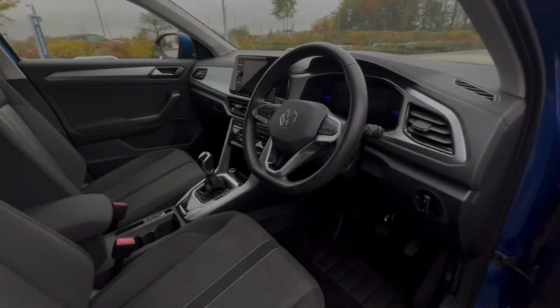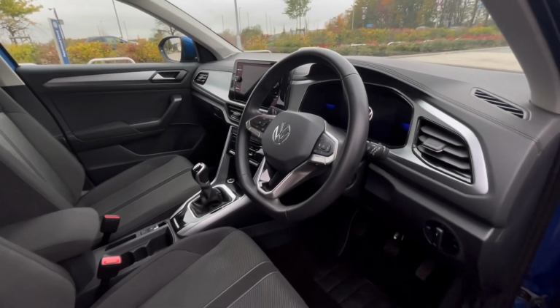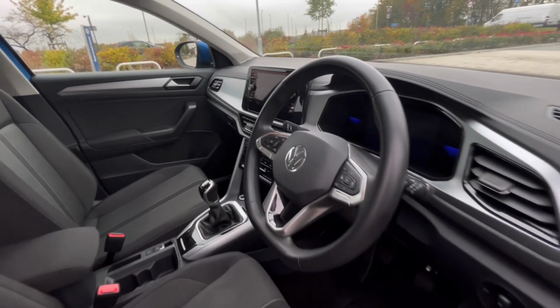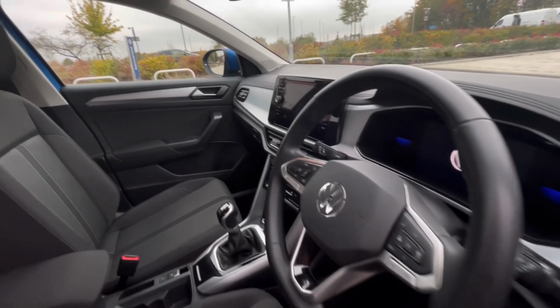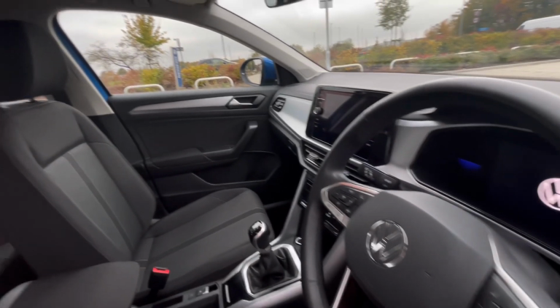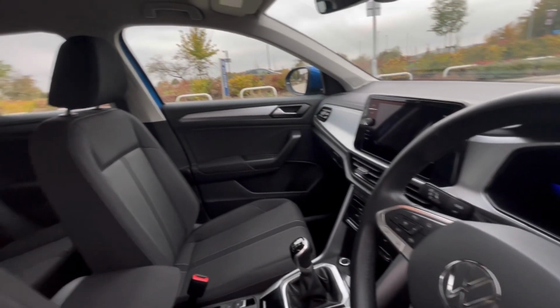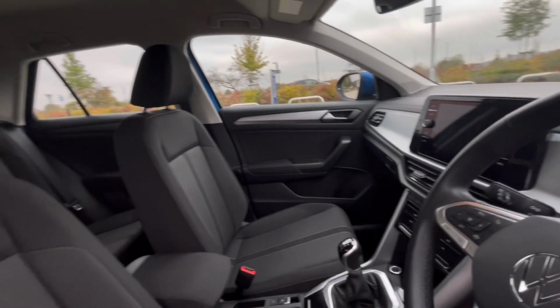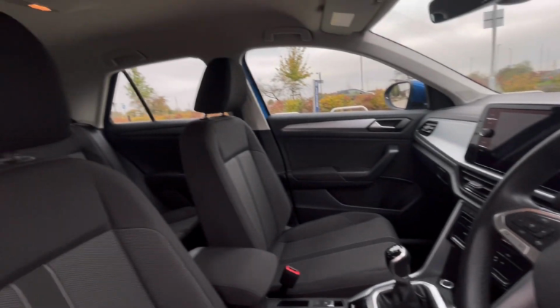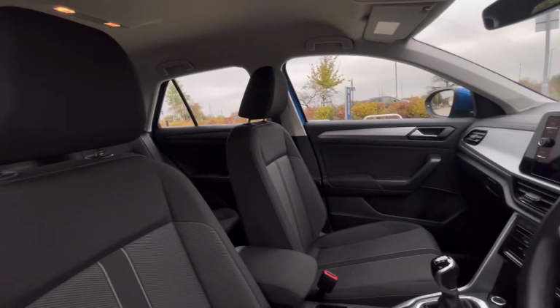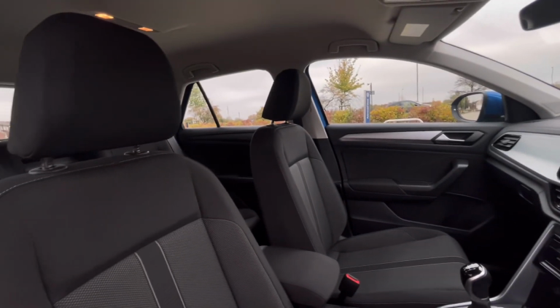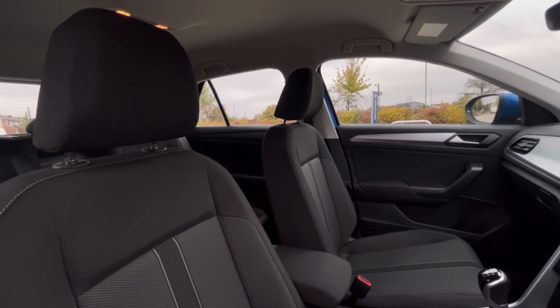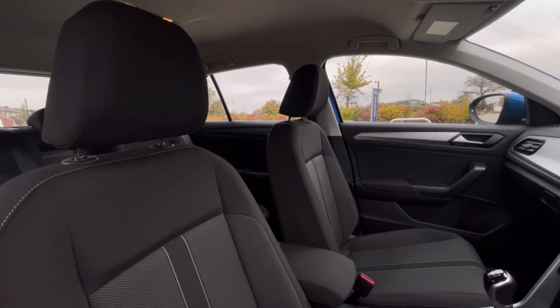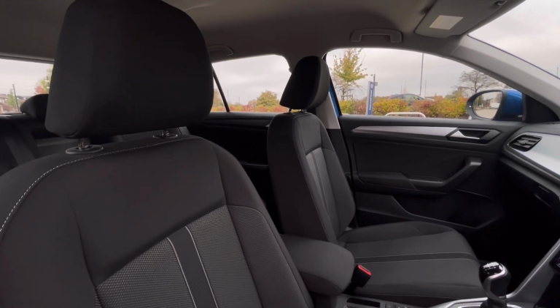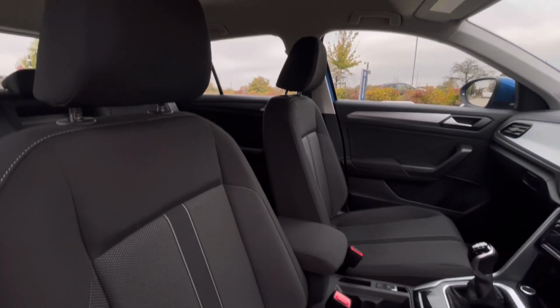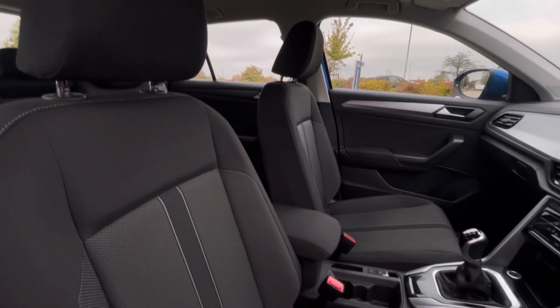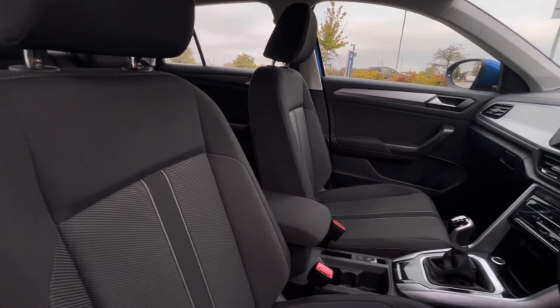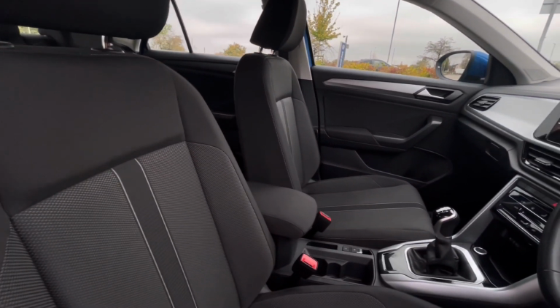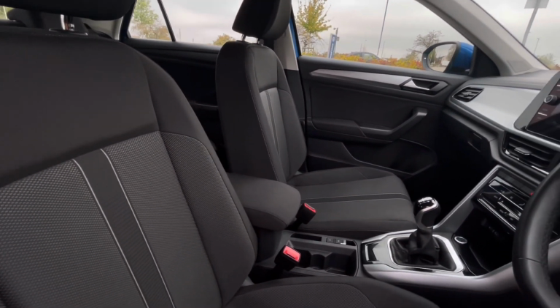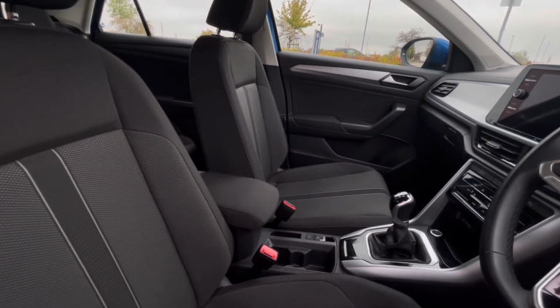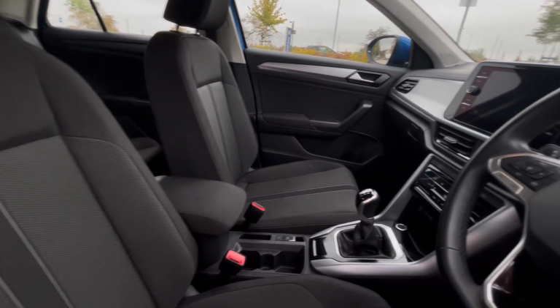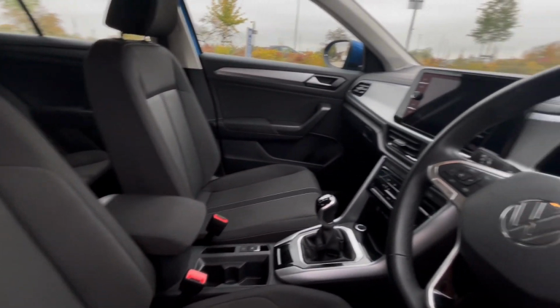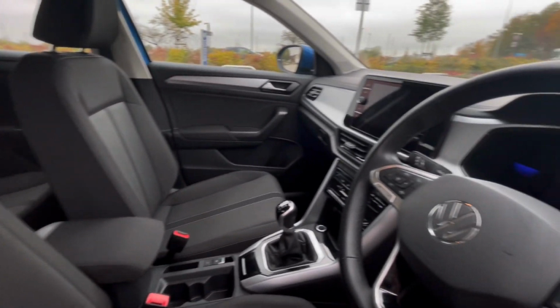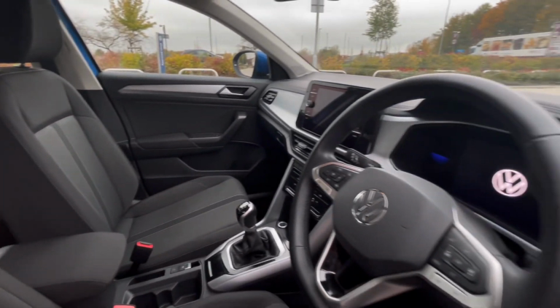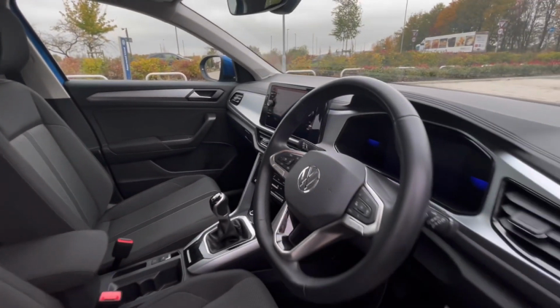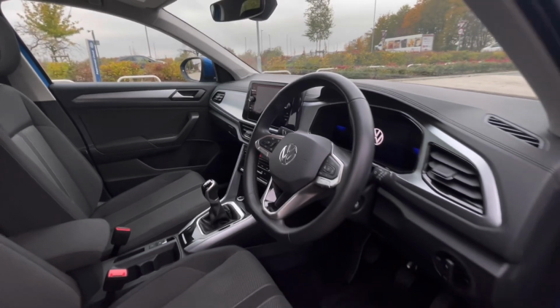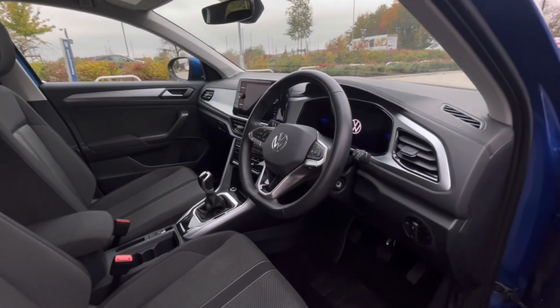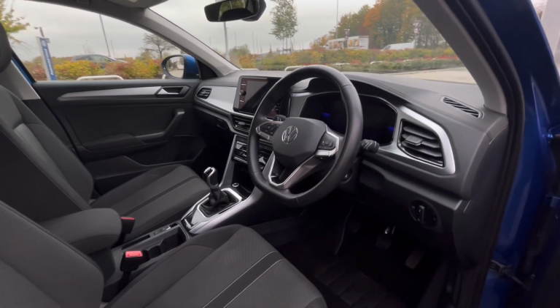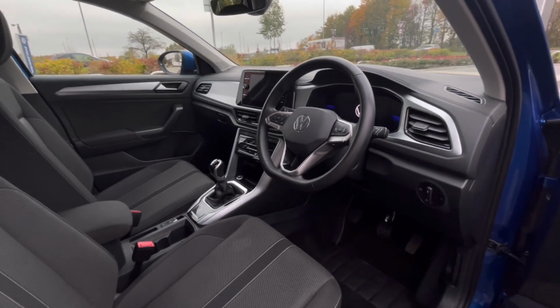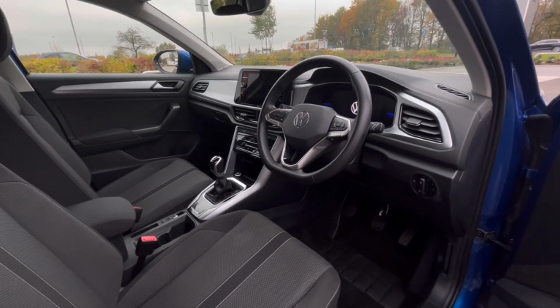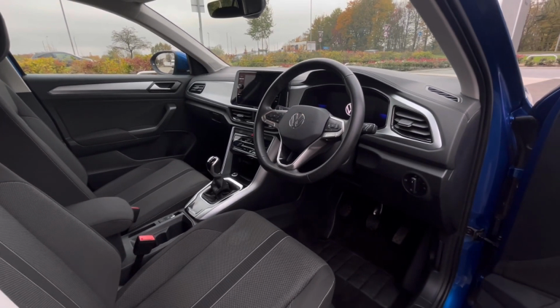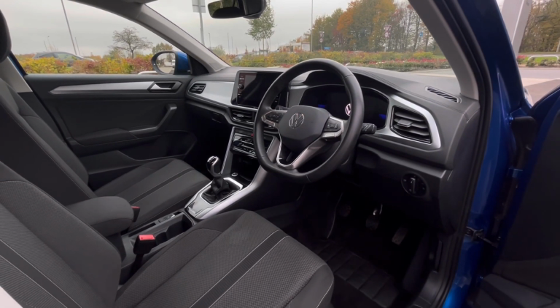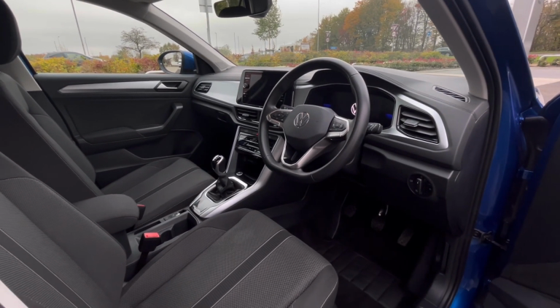As we access the front of the car, we have a comfortable interior that is jam-packed with fantastic features. Starting with the driver's seat, which is fitted with an armrest, giving you and your passengers a relaxing driving experience.